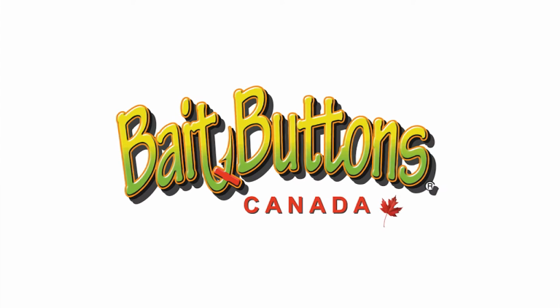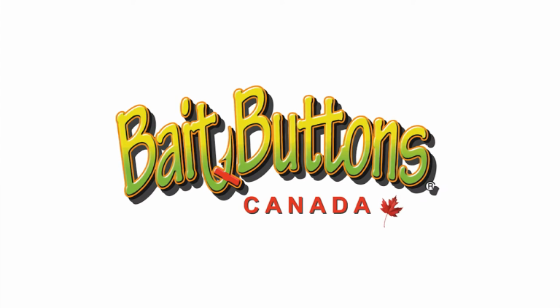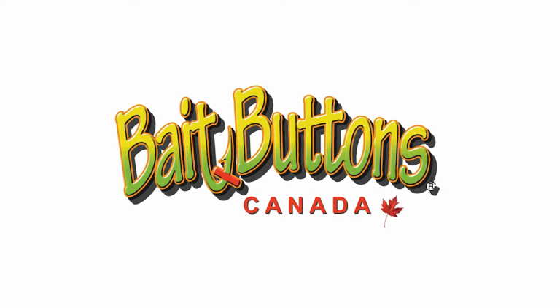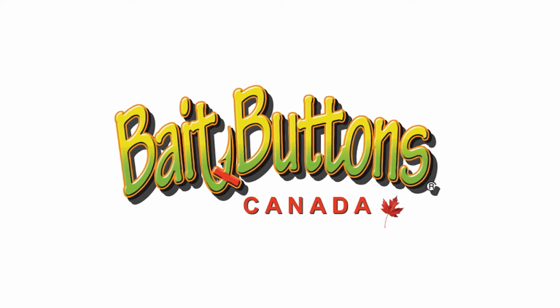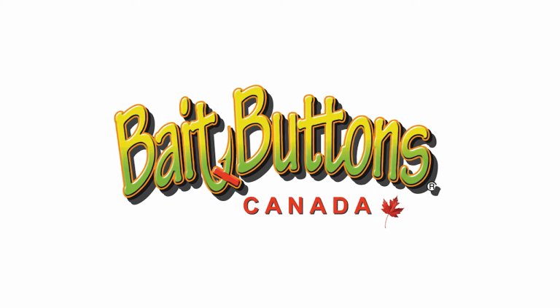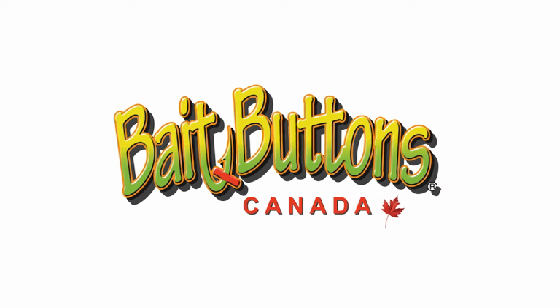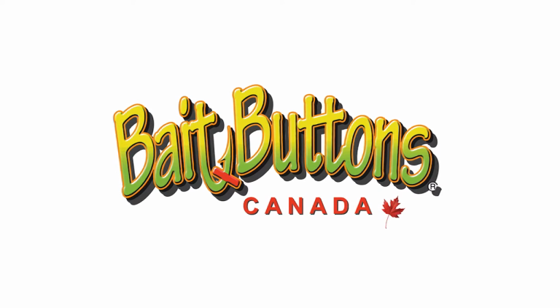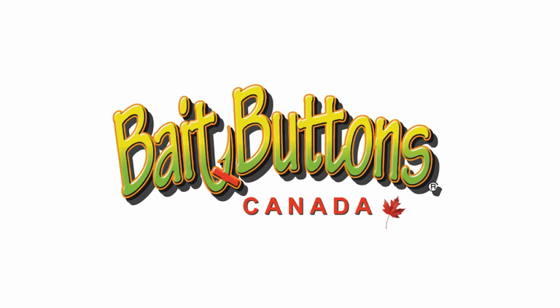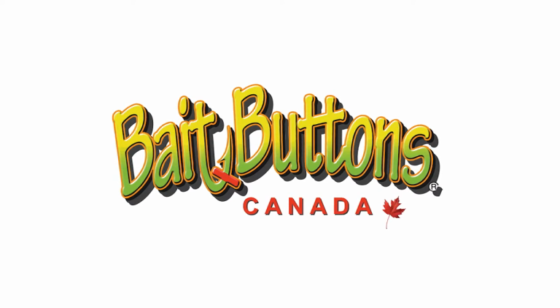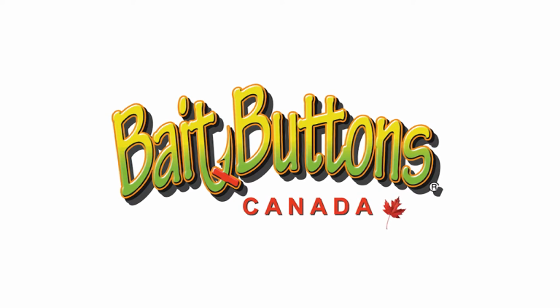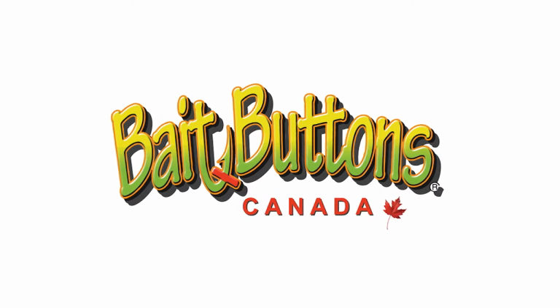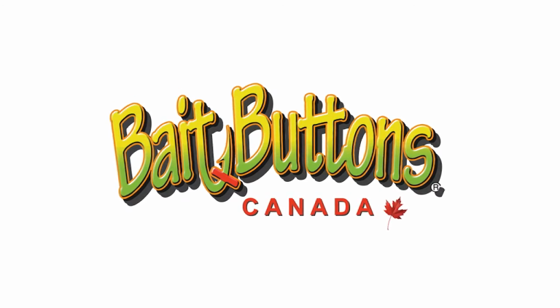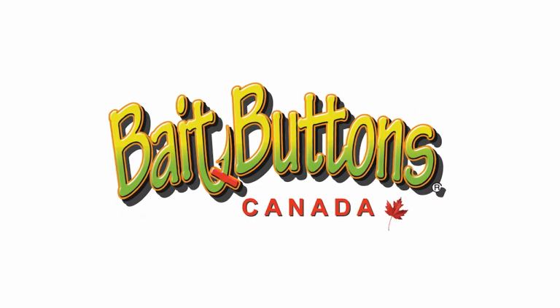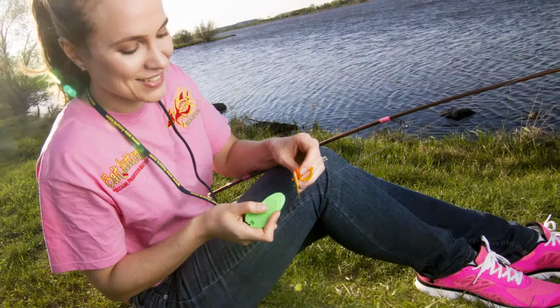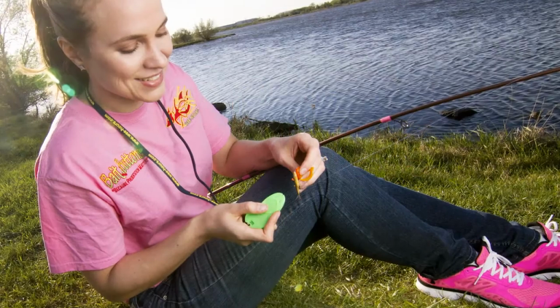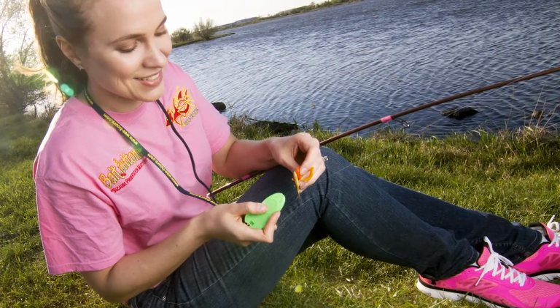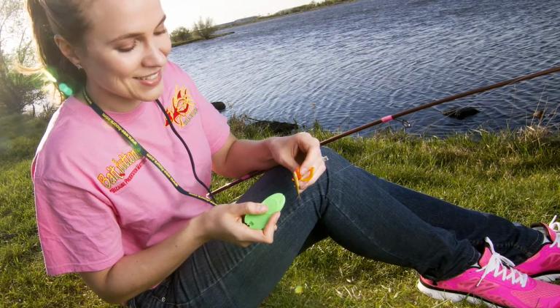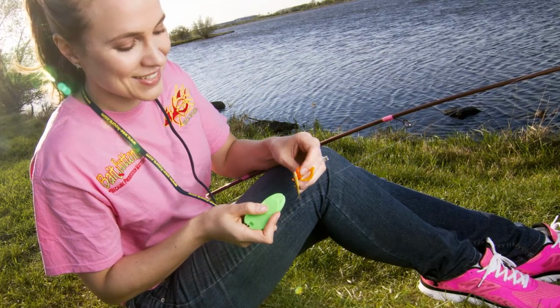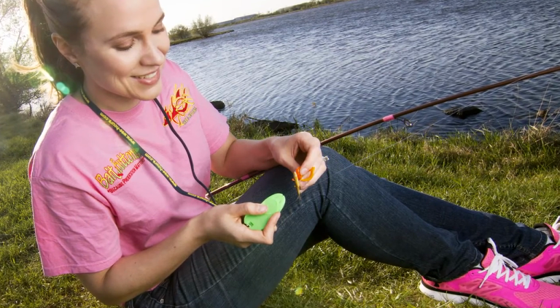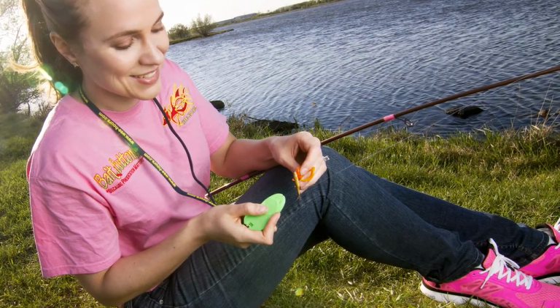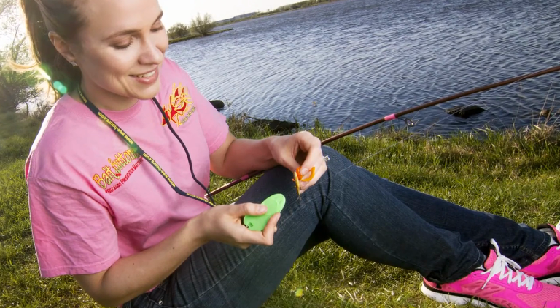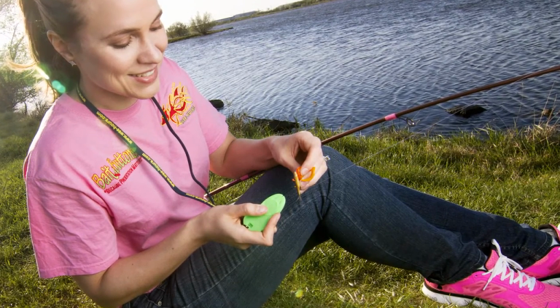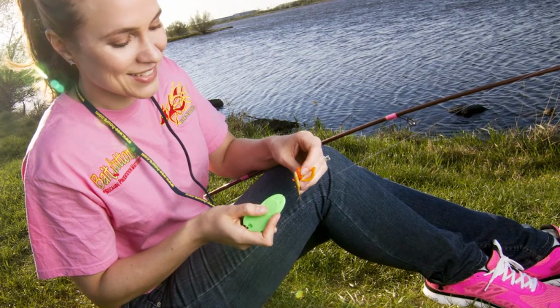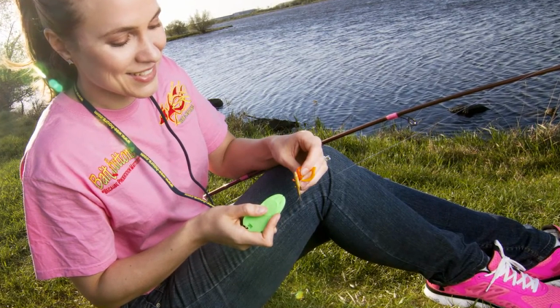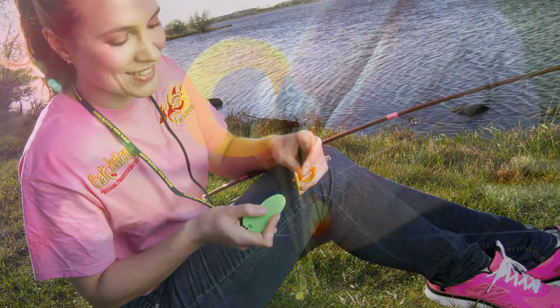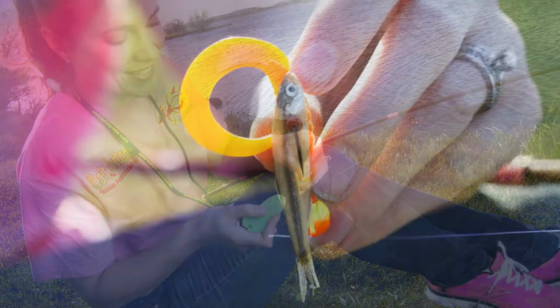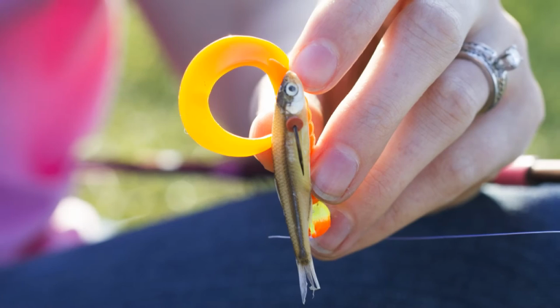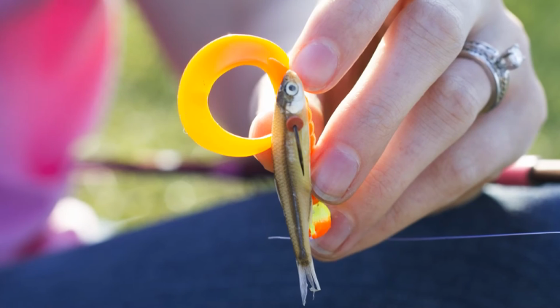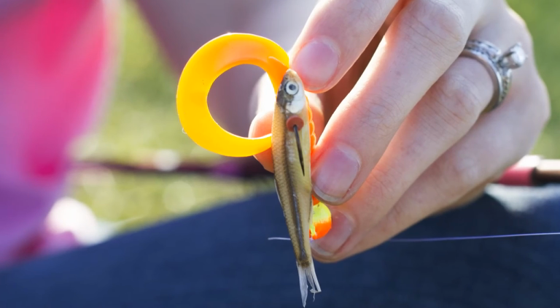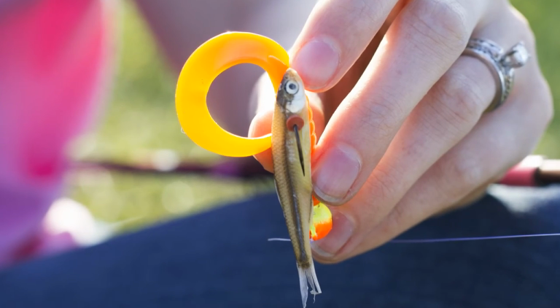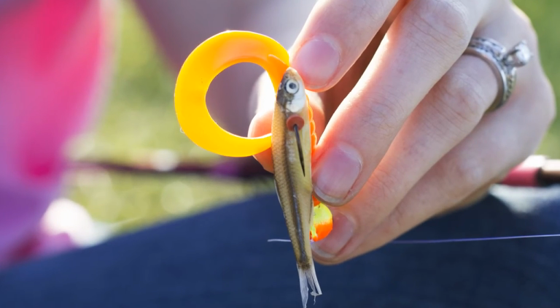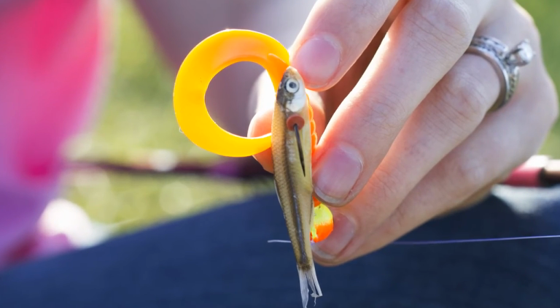Introducing Bait Buttons, a revolutionary new product that will save you time and money. Bait Buttons keep your bait properly positioned on your hook for perfect presentation without the hassle of constant checks and readjusting.